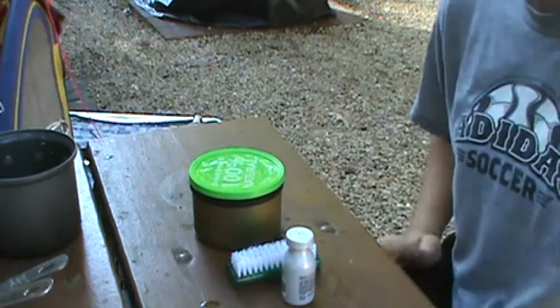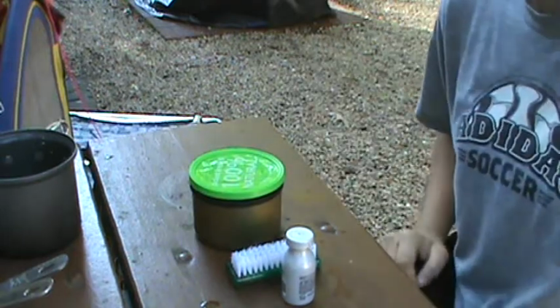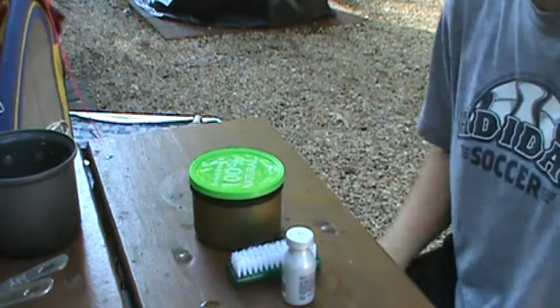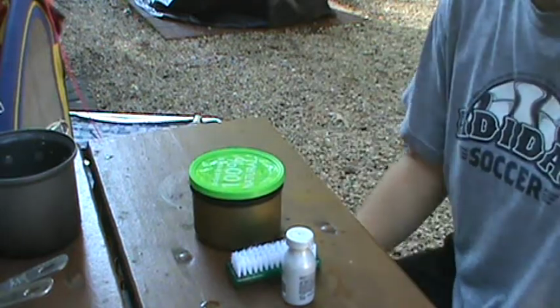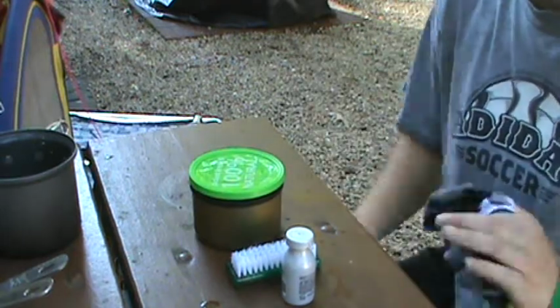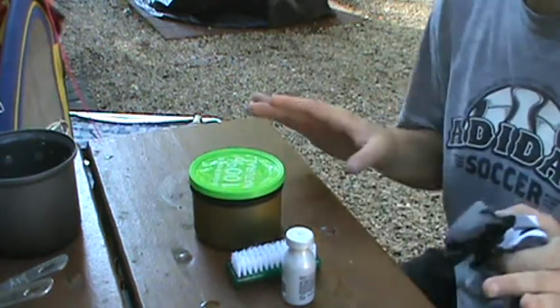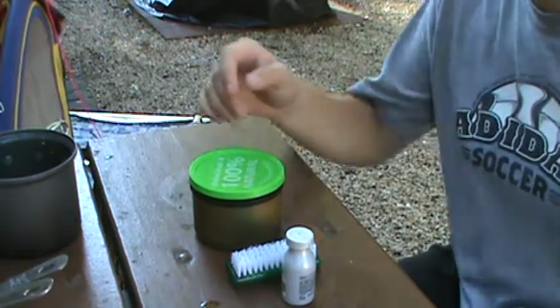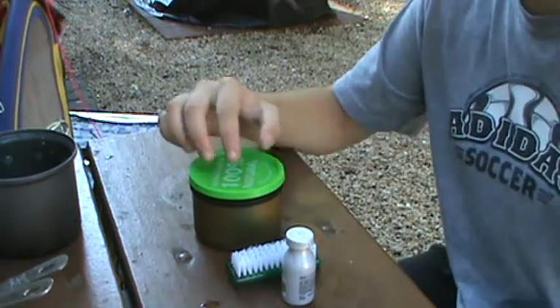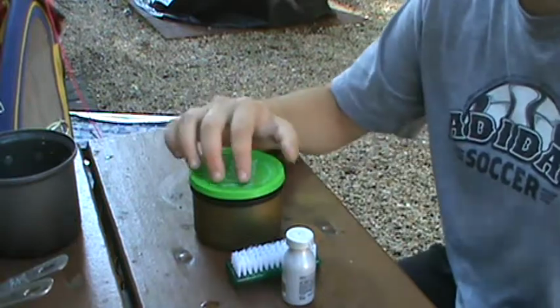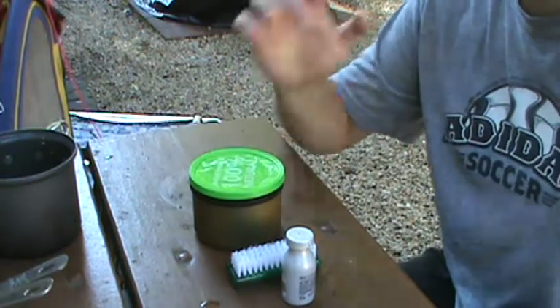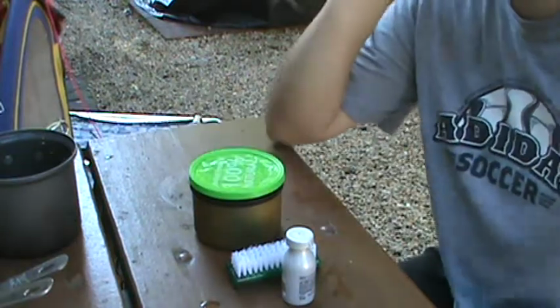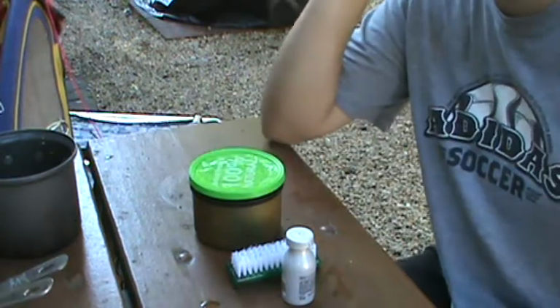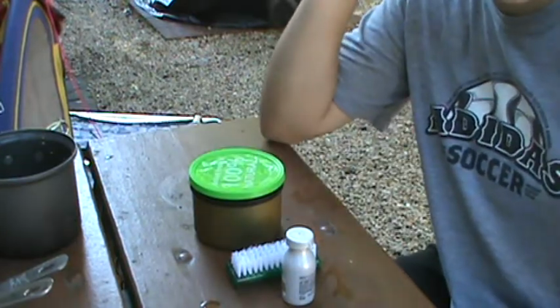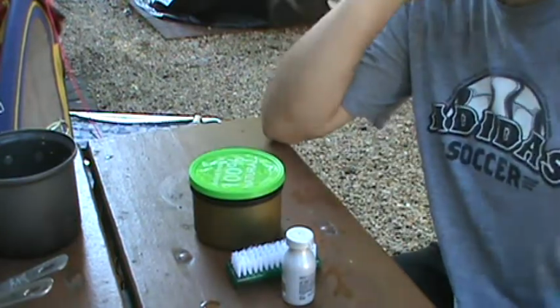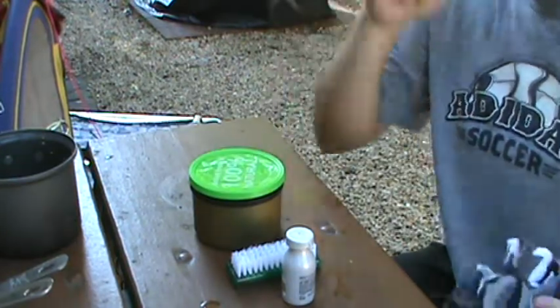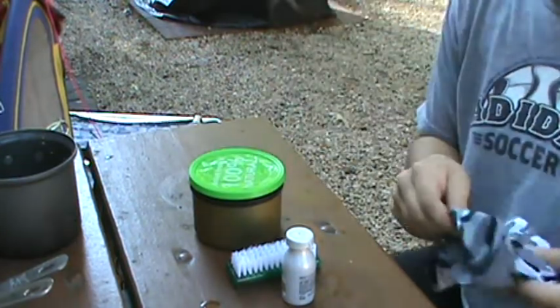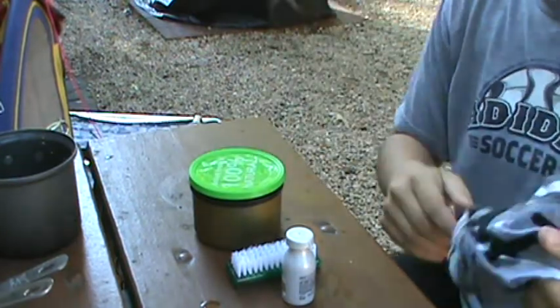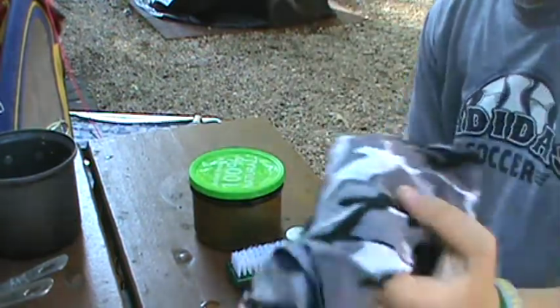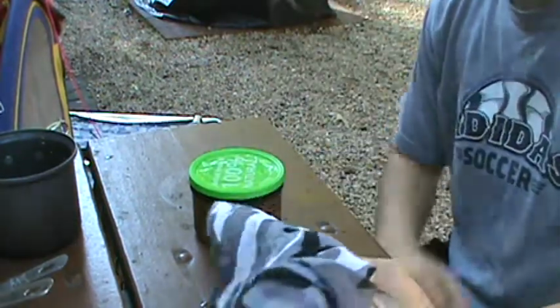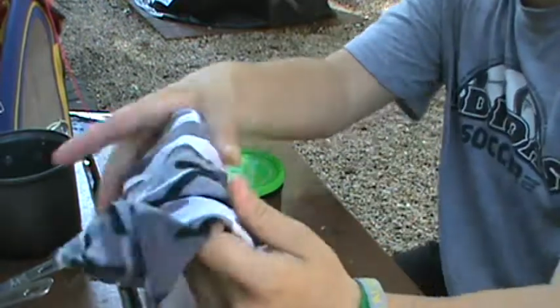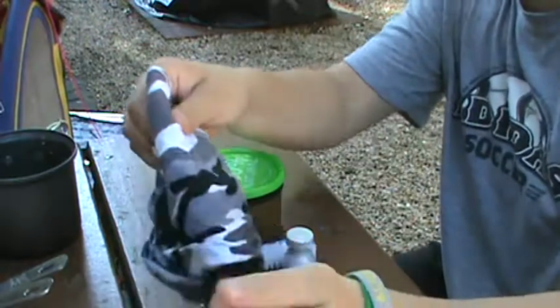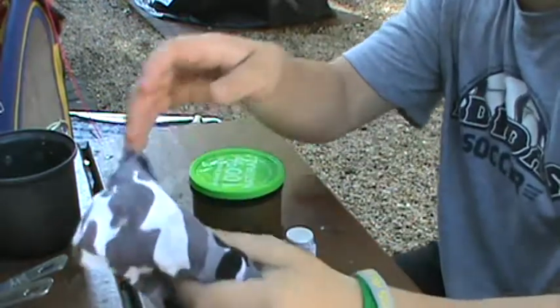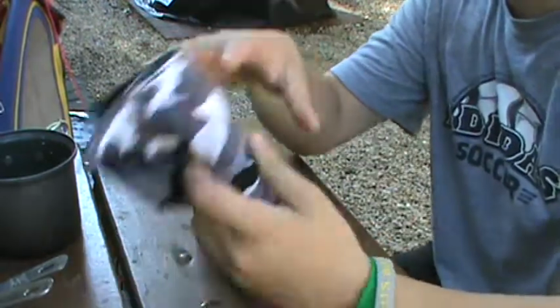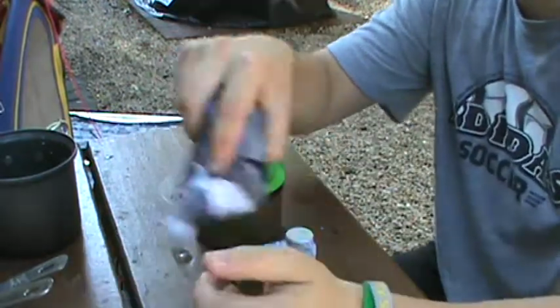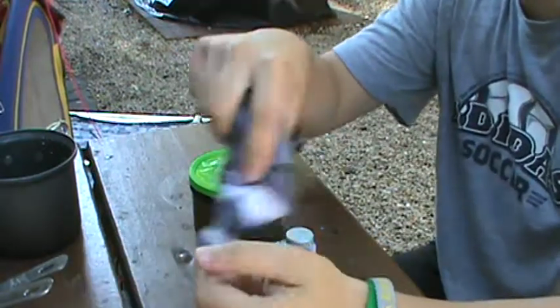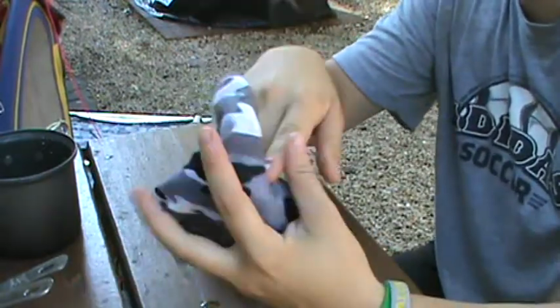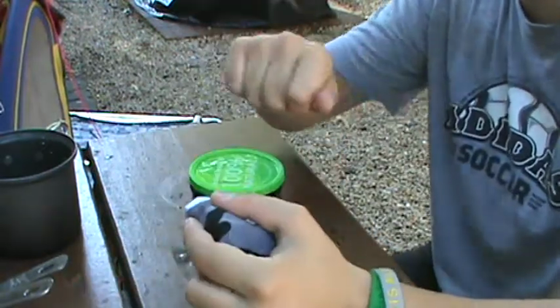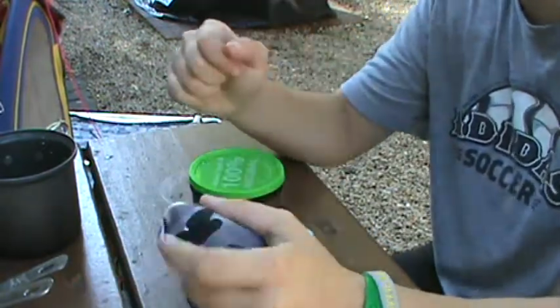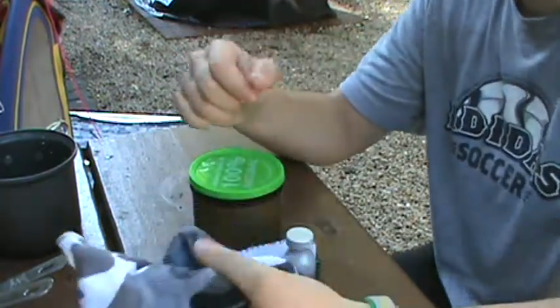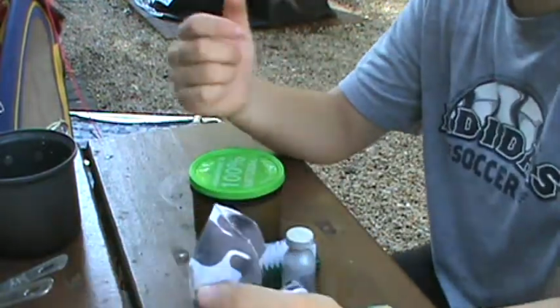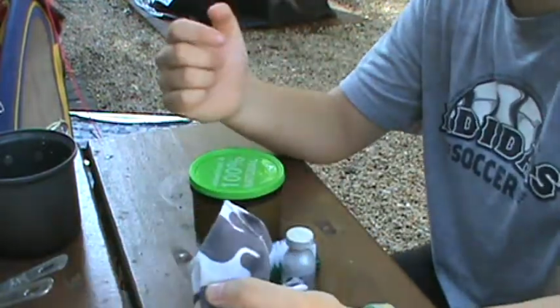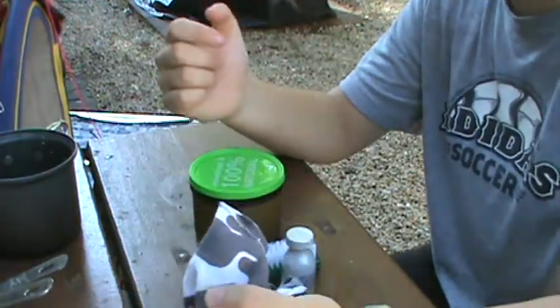Hey guys, this is just going to be a quick little video on the things that I use to clean my pots out. Normally I'll just use a handkerchief to wipe the inside of it out, scrub it out, and that should do the trick.